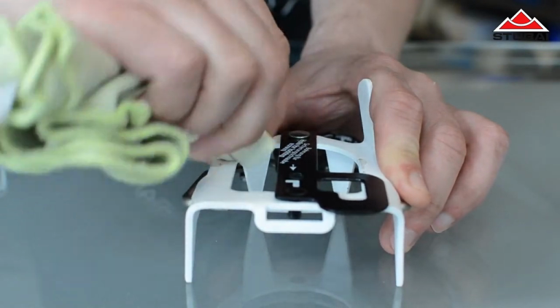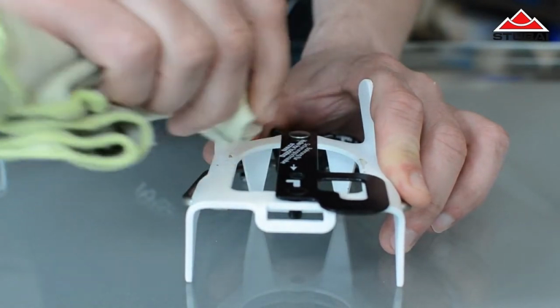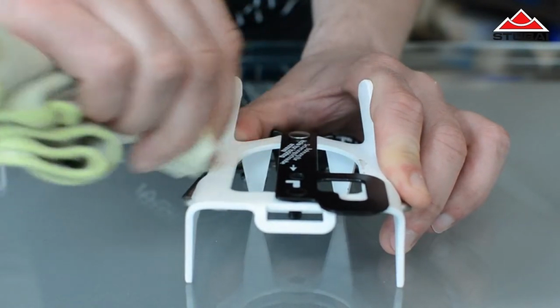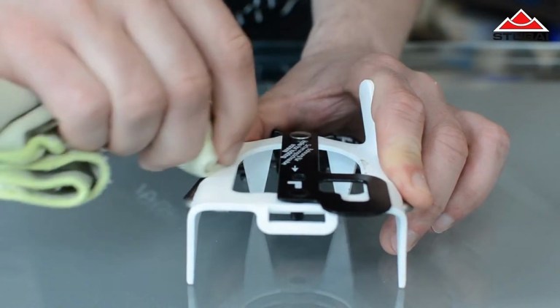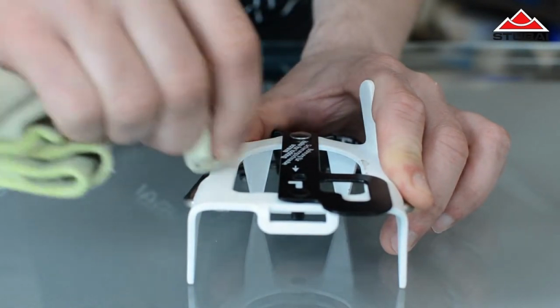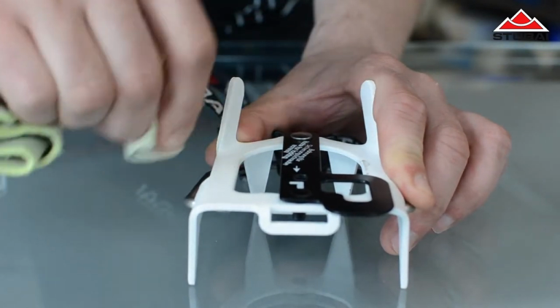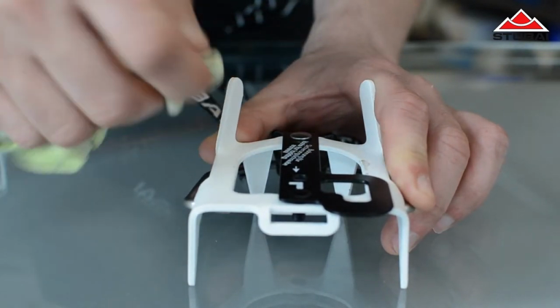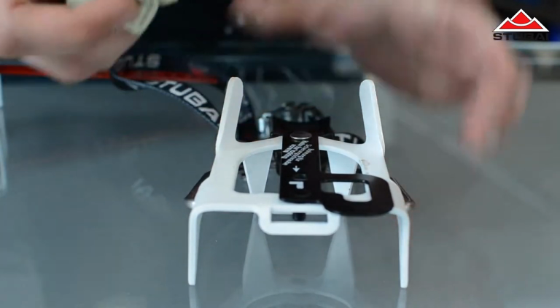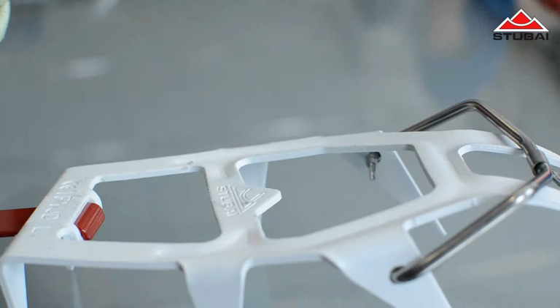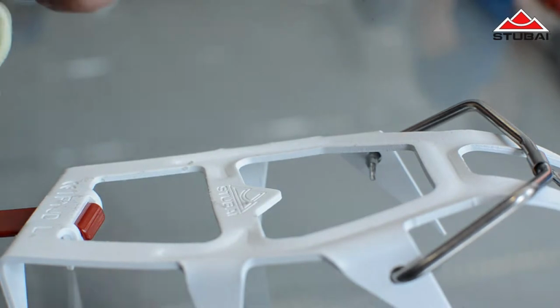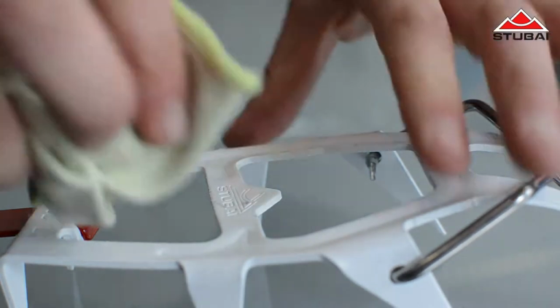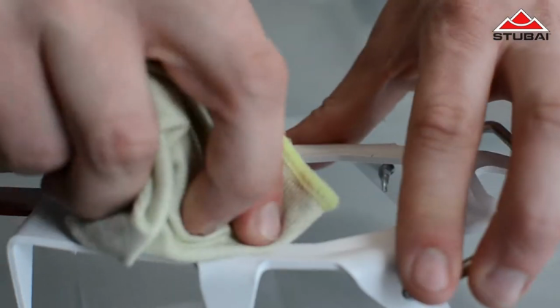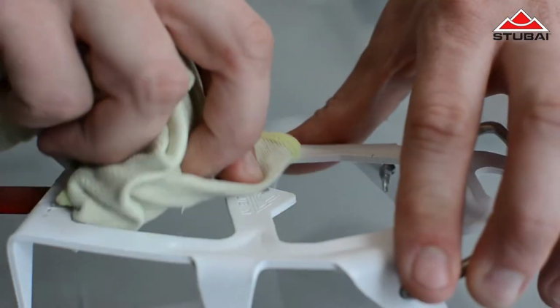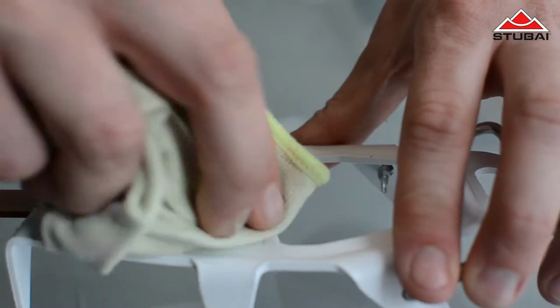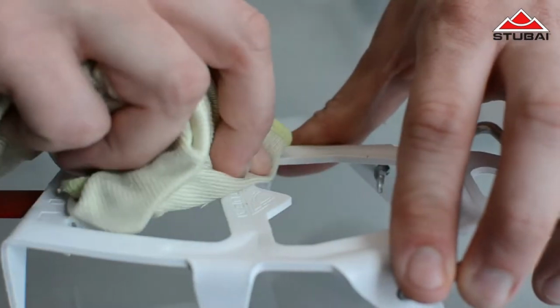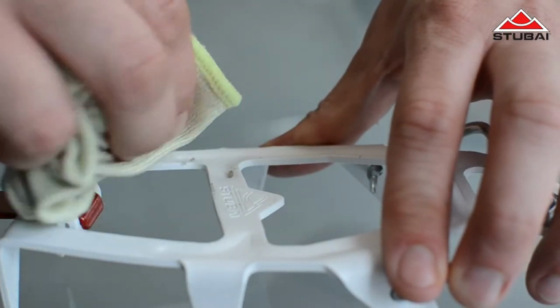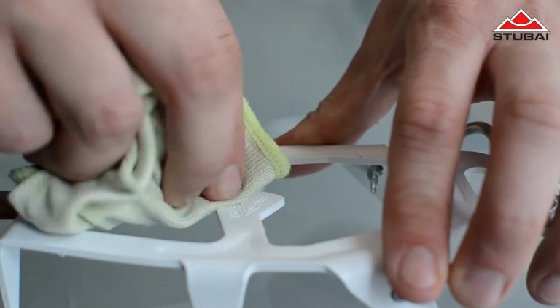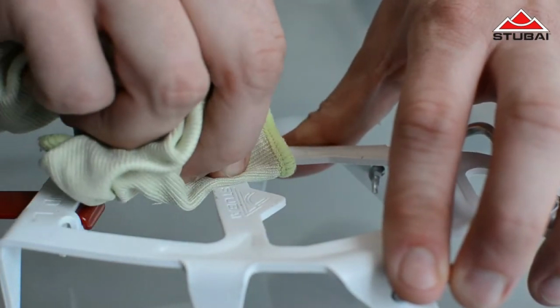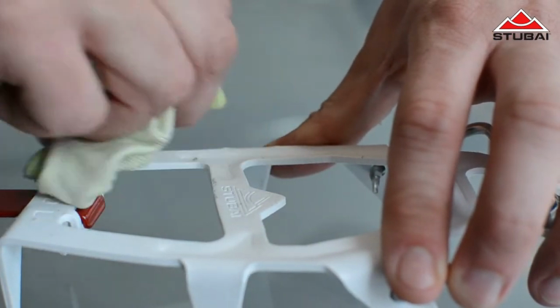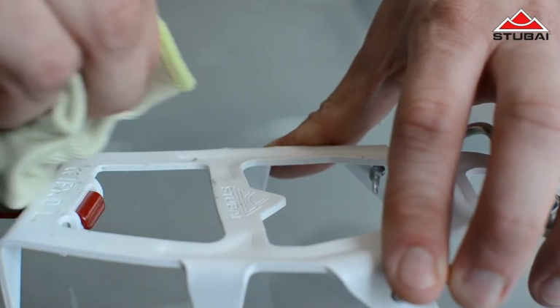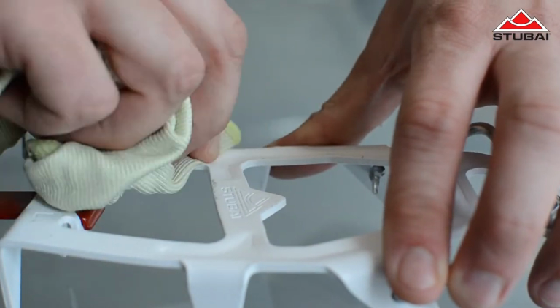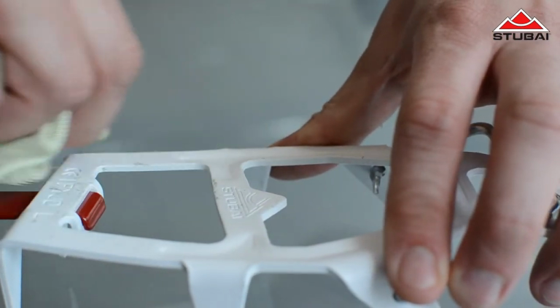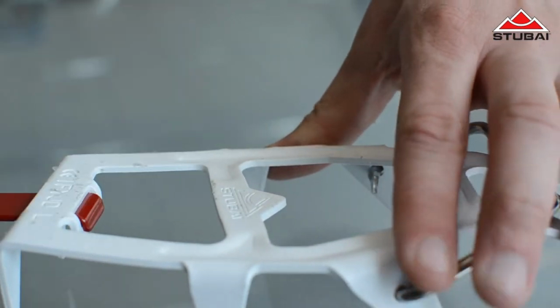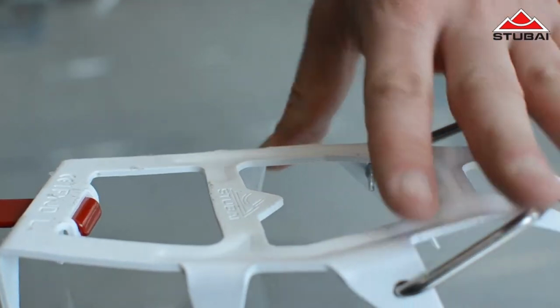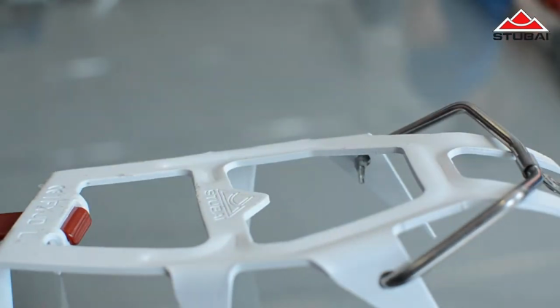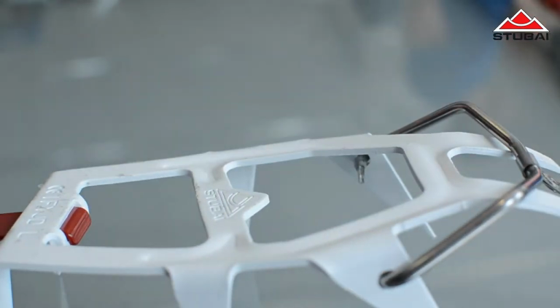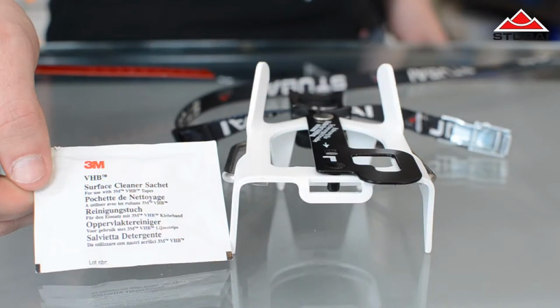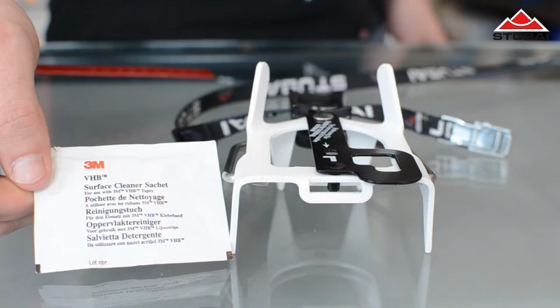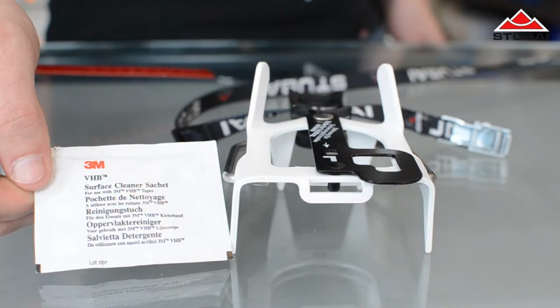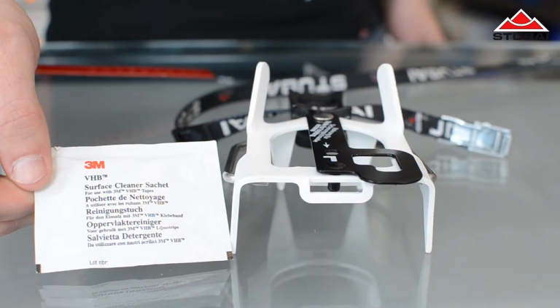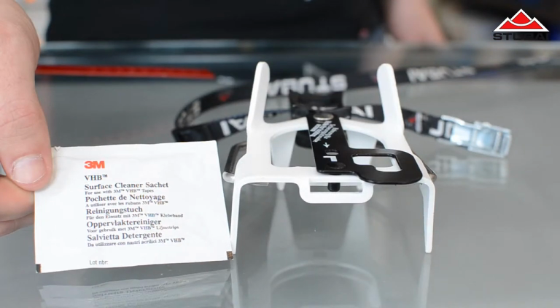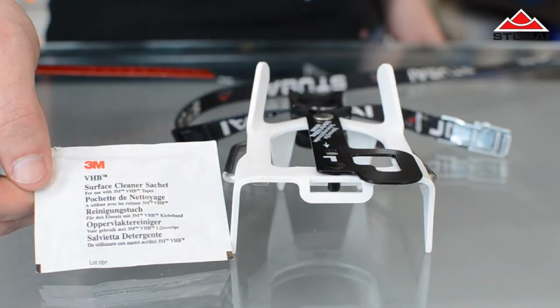Now you have to get rid of any grease so that your new Stubai Stick-On can stick perfectly. For this, it's best to use an alcohol-based cleaning cloth like 3M's VHB.